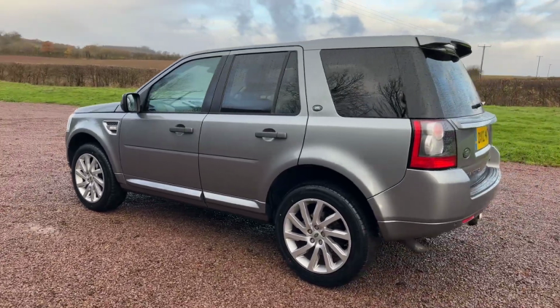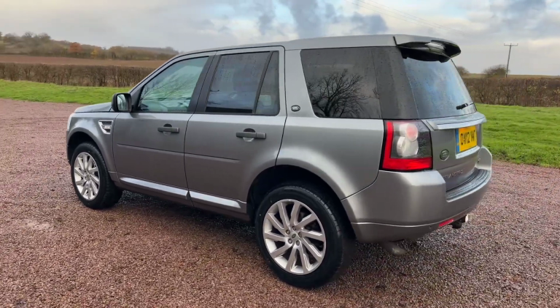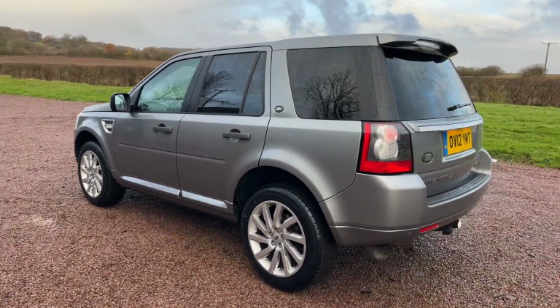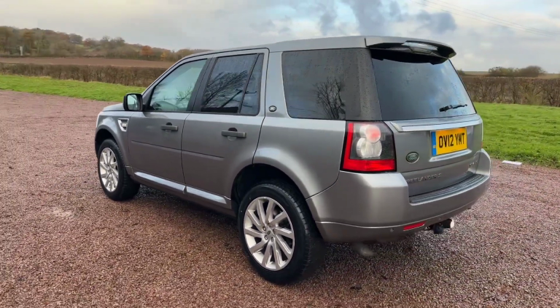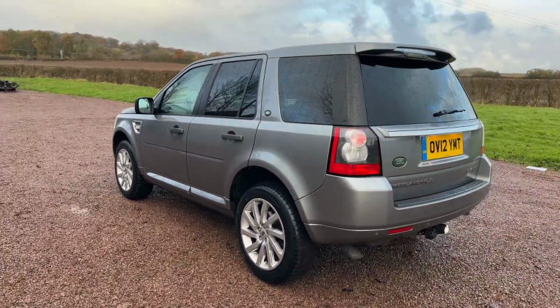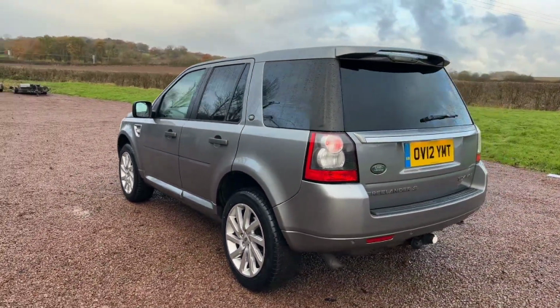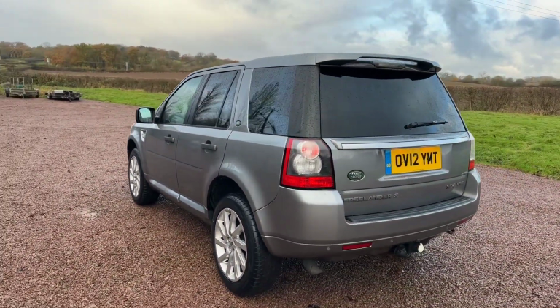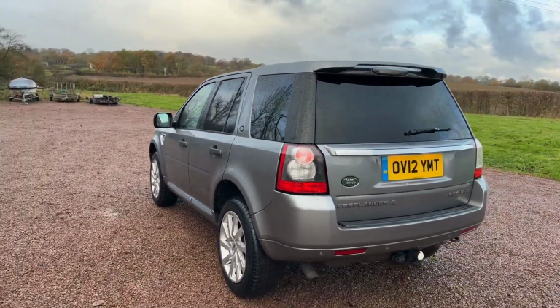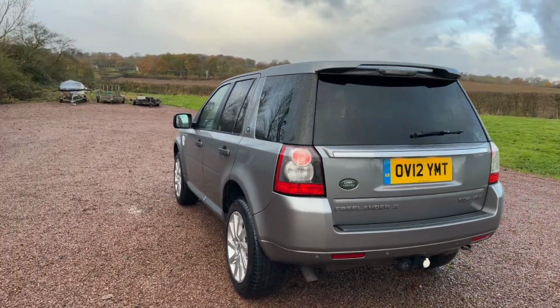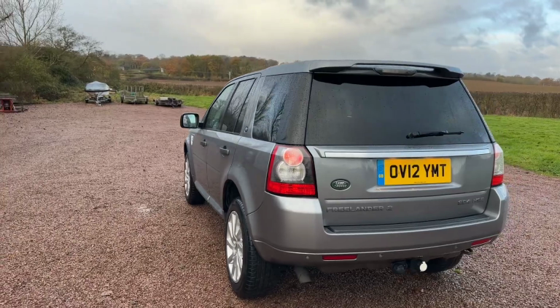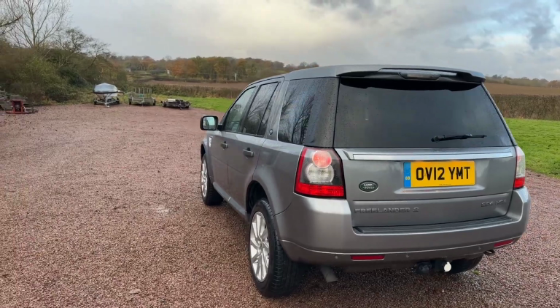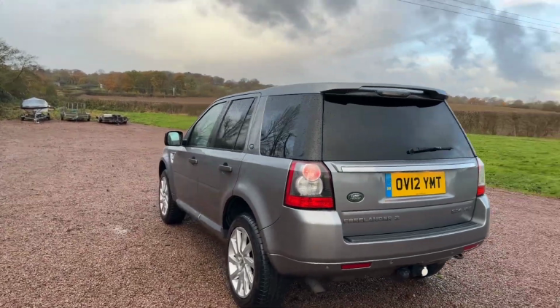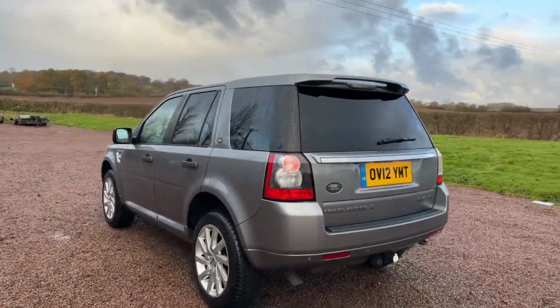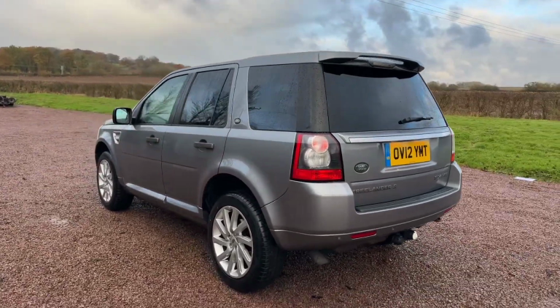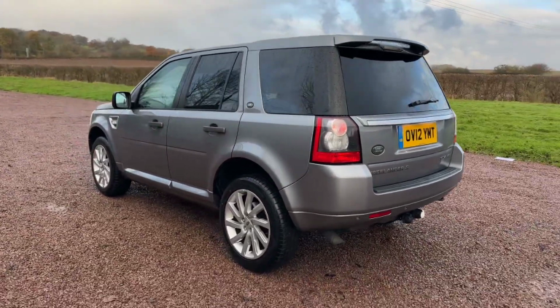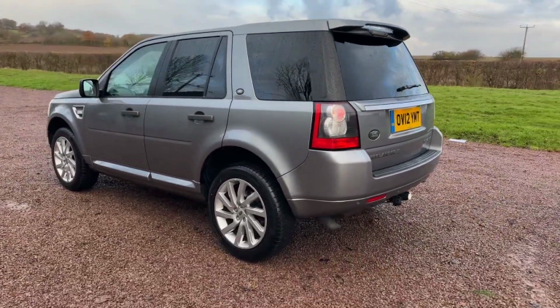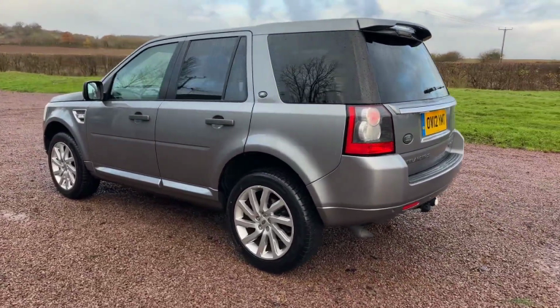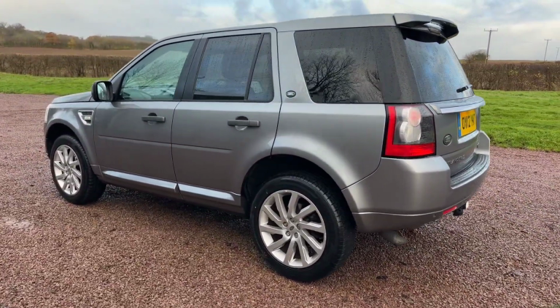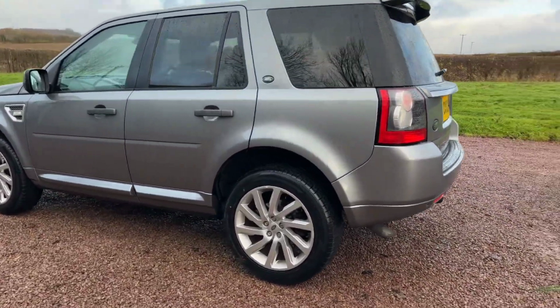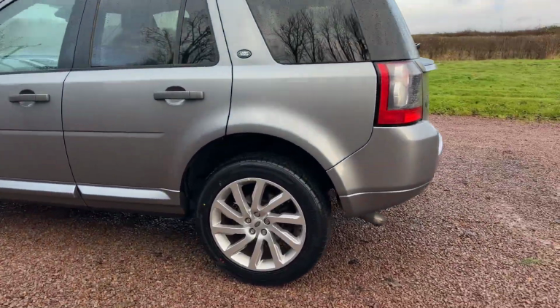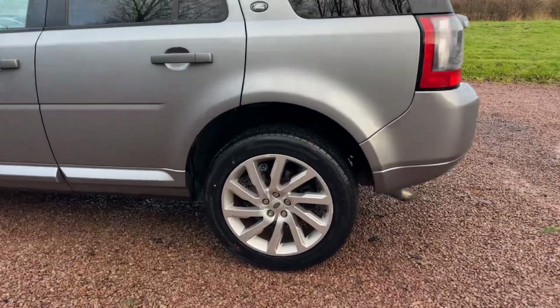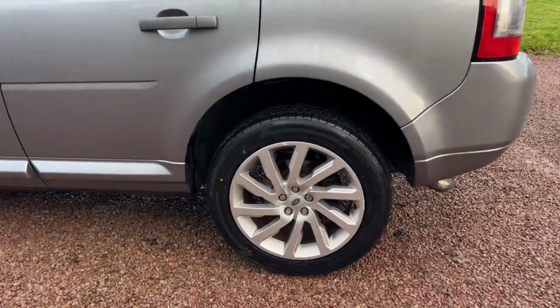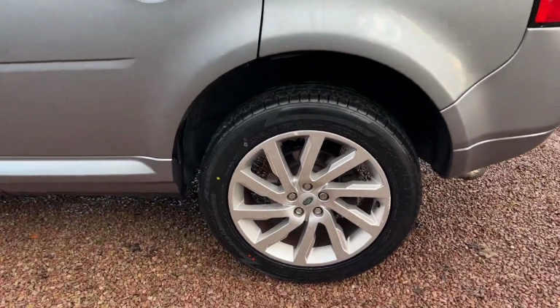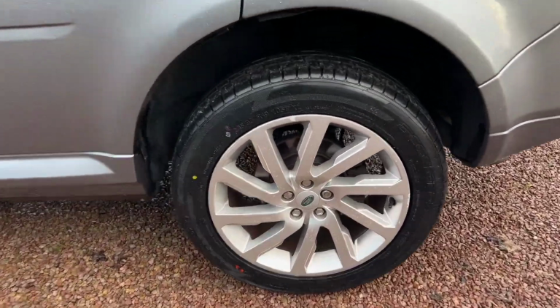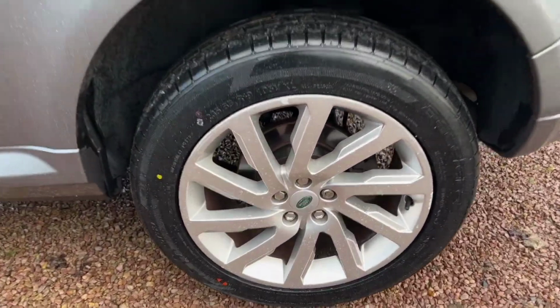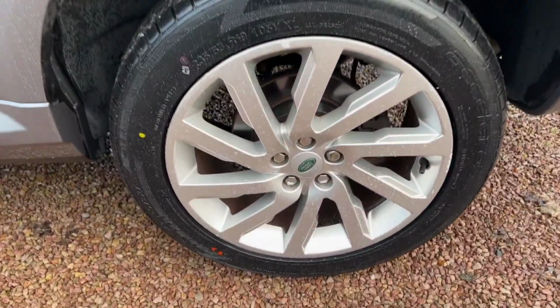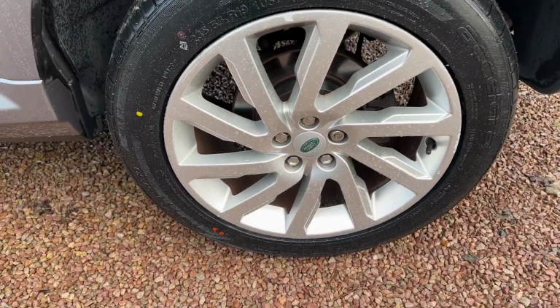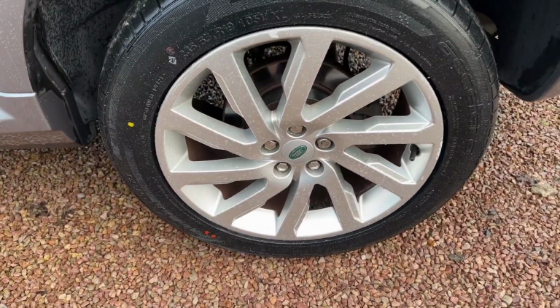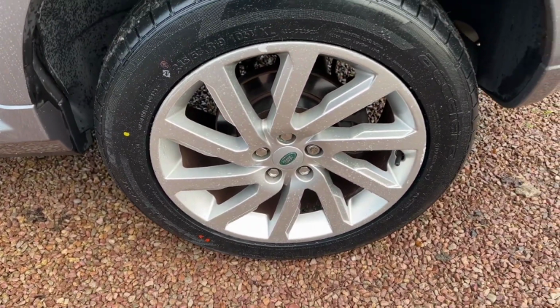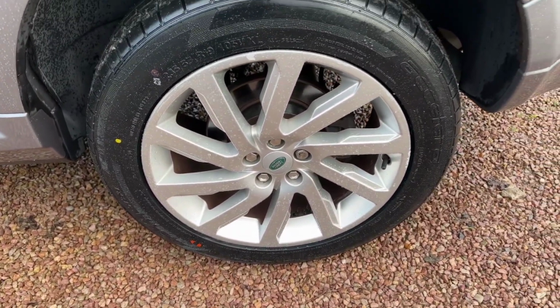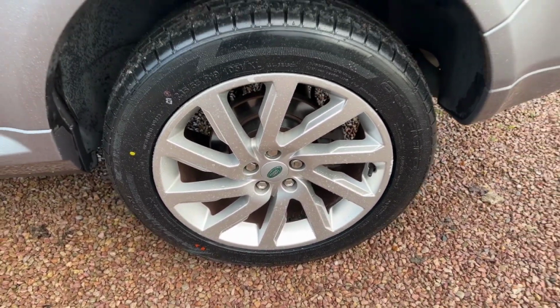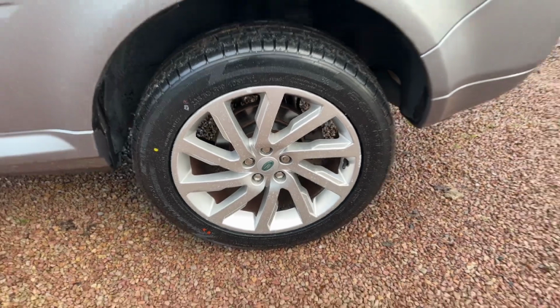Seven services, so great service history. Had the Haldex oil changed as well at 37,000 miles. Just had new brake pads, just had four new tyres.